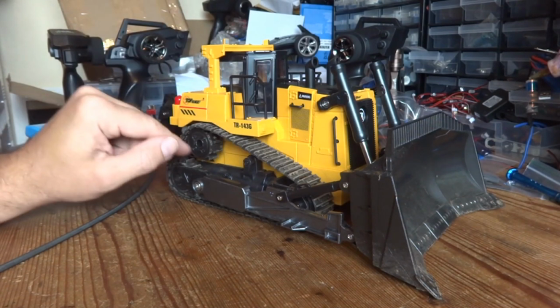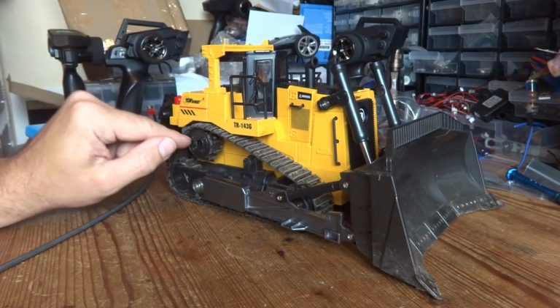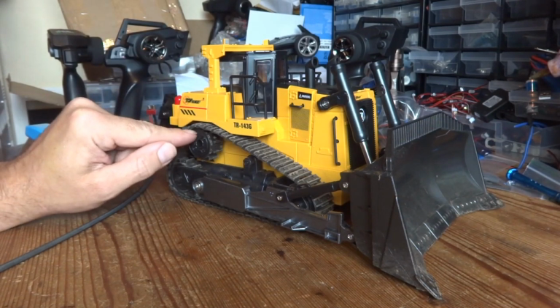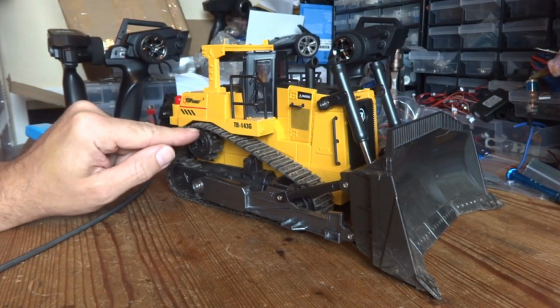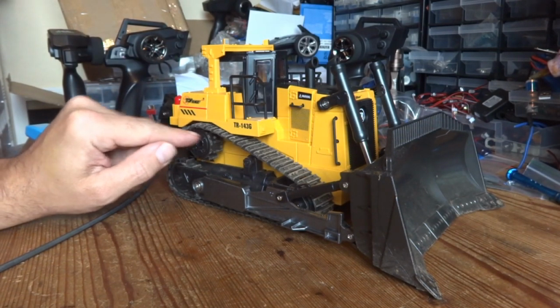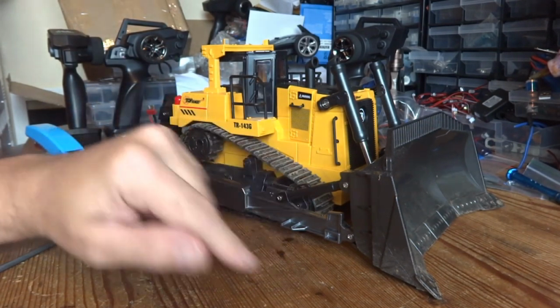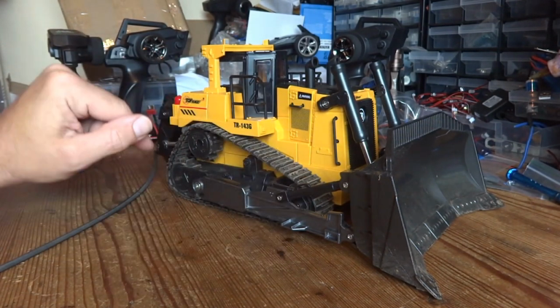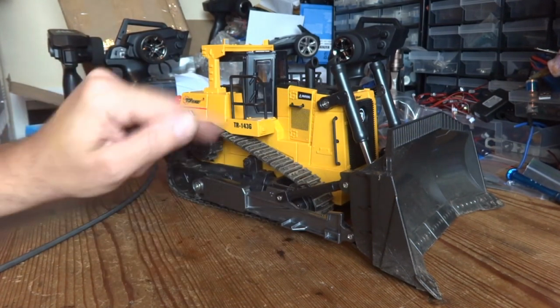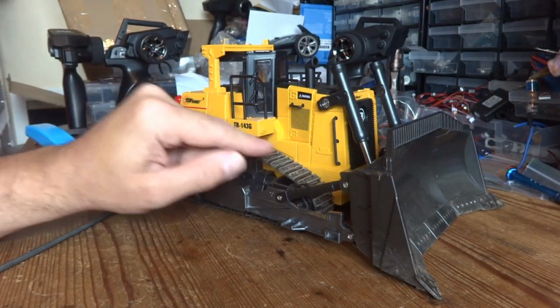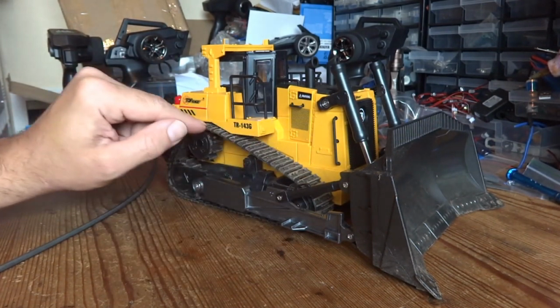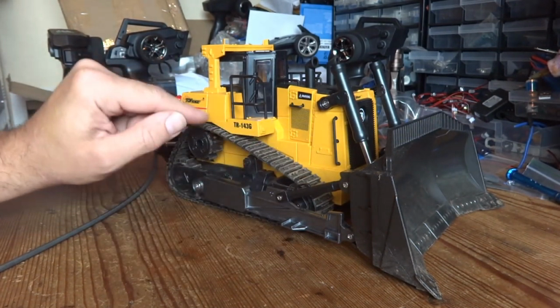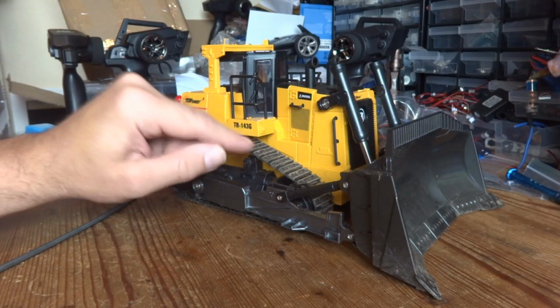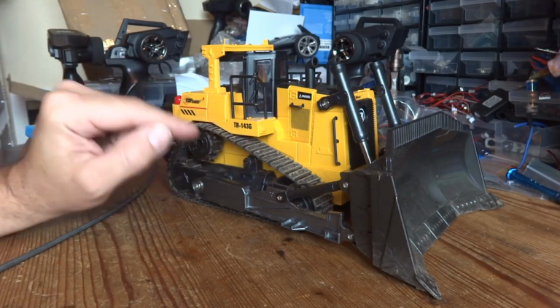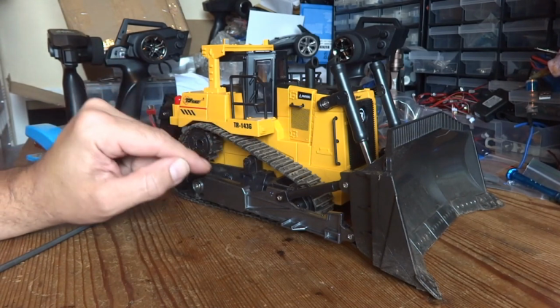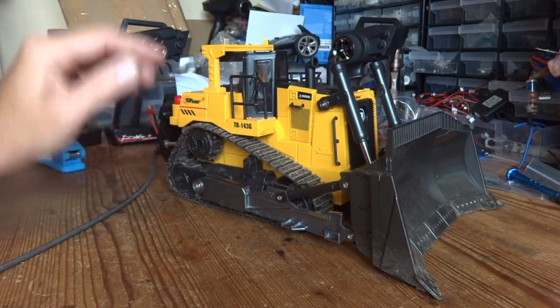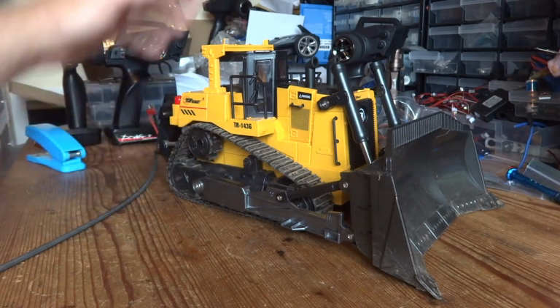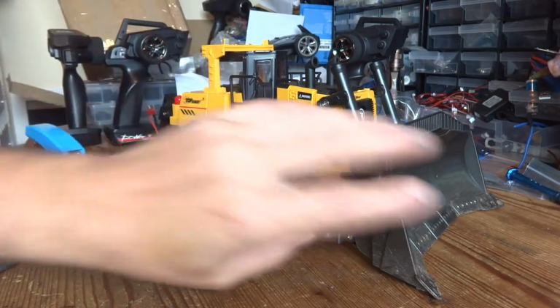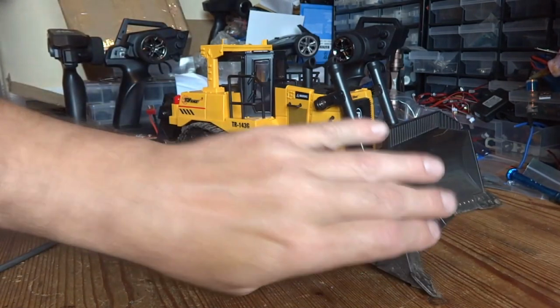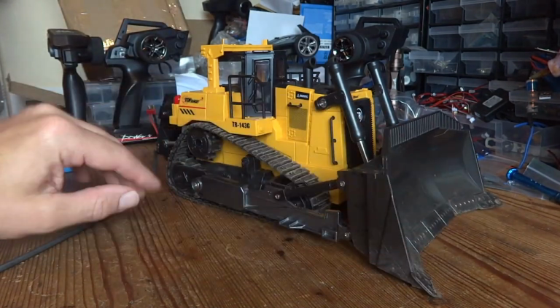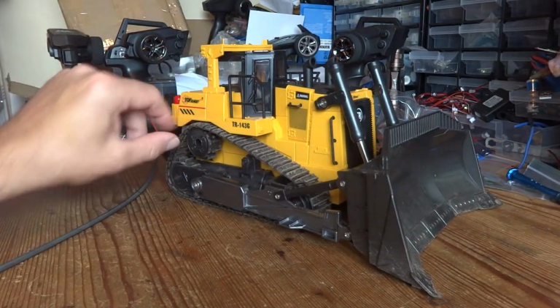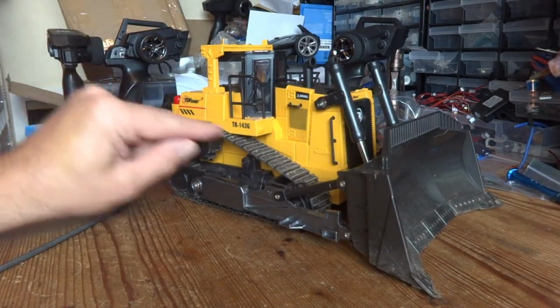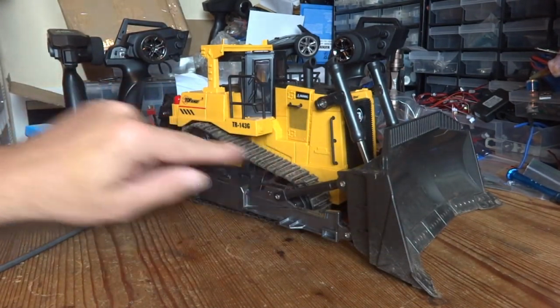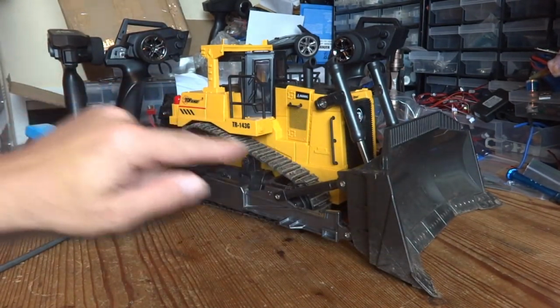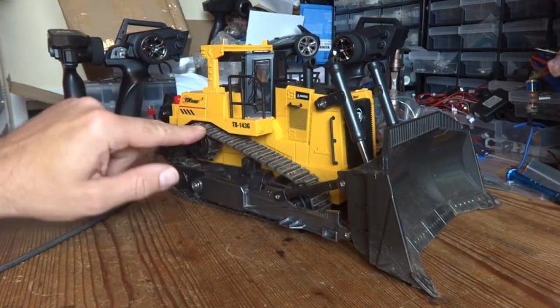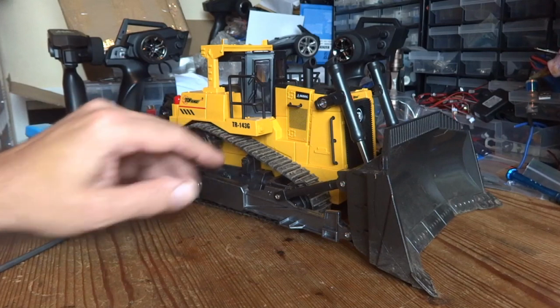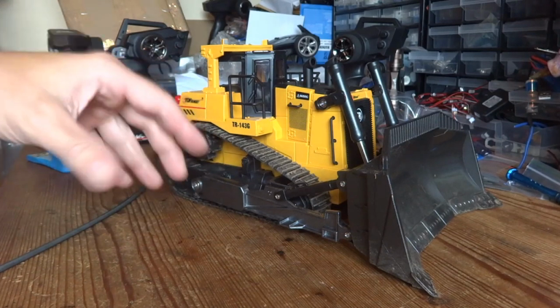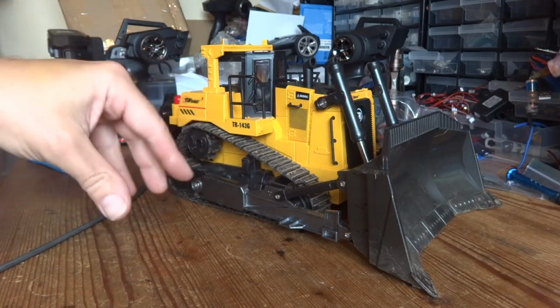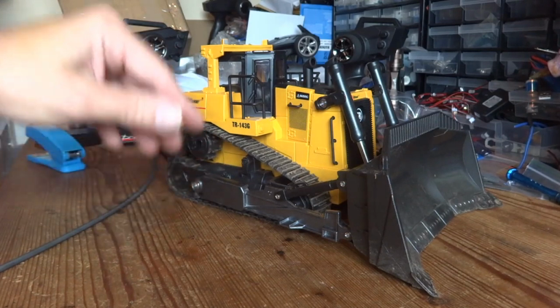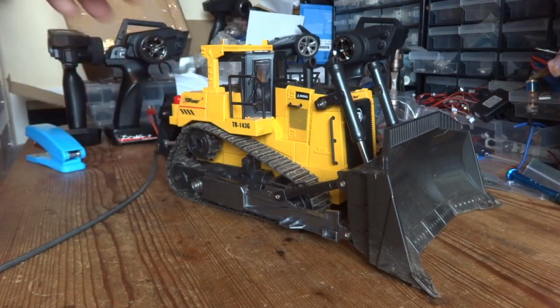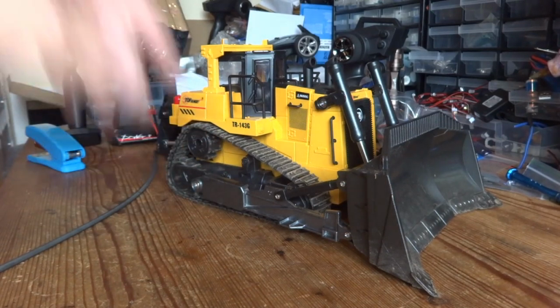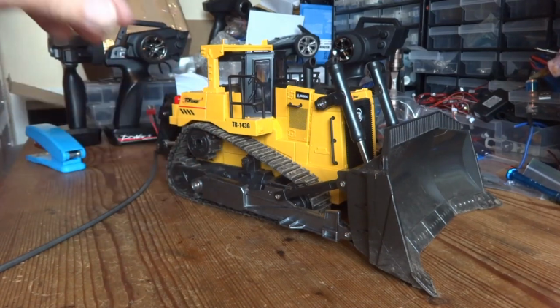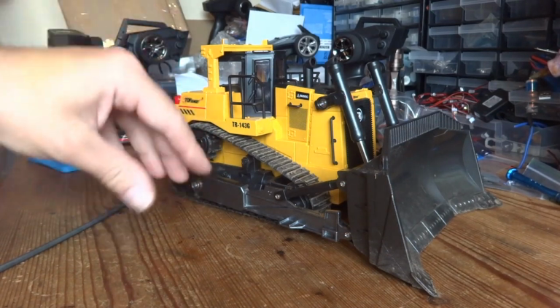Not because I think it's lacking any tractive effort — I think it's because it can't actually put that power down. As soon as you get up against something, the tracks just tend to spin; it just can't get a grip on the surface.